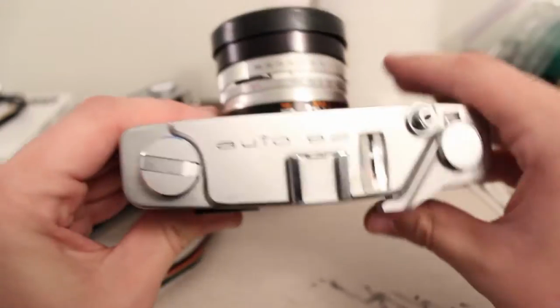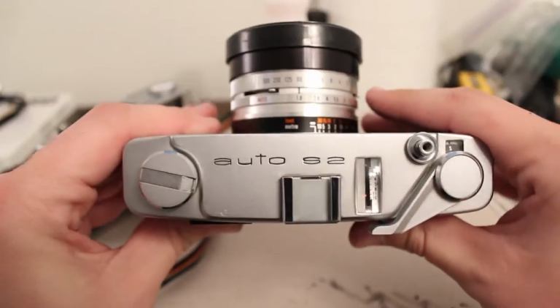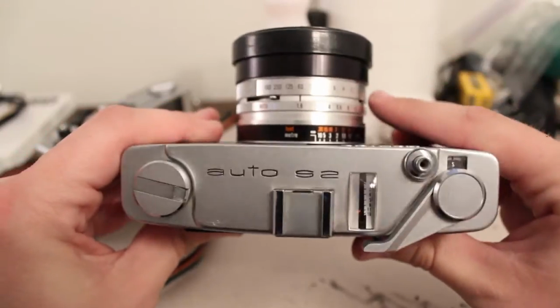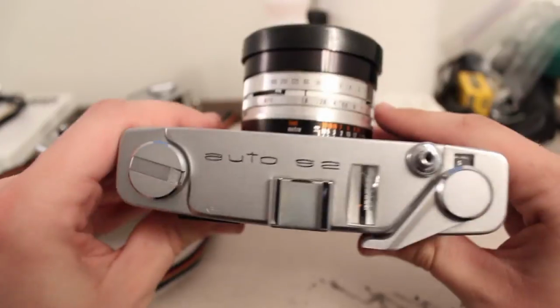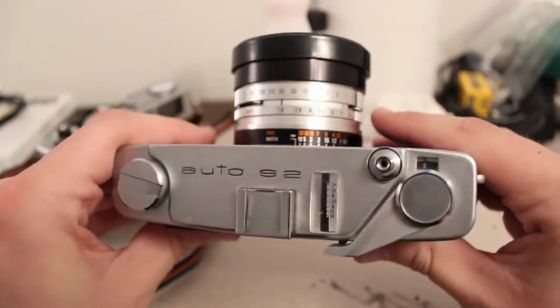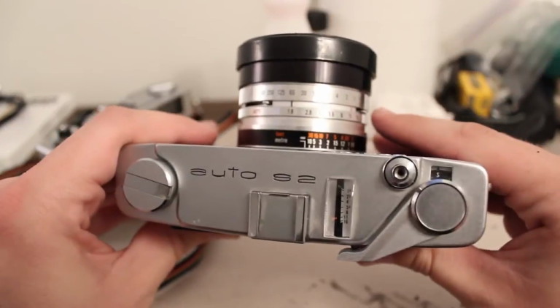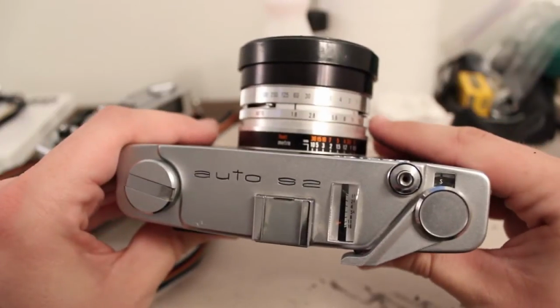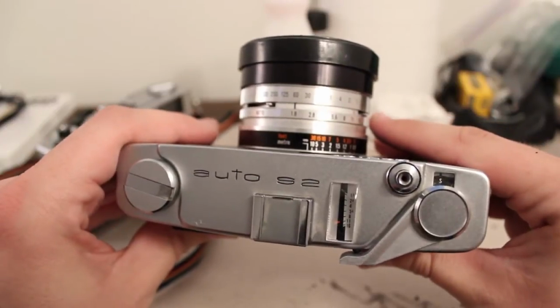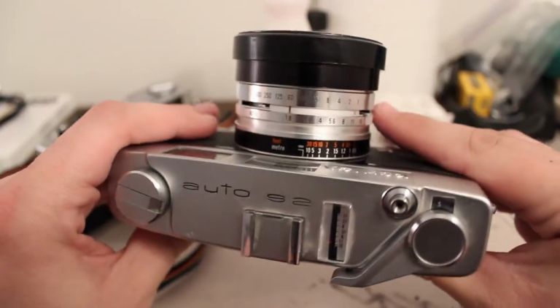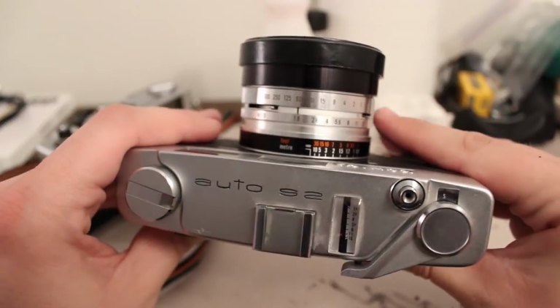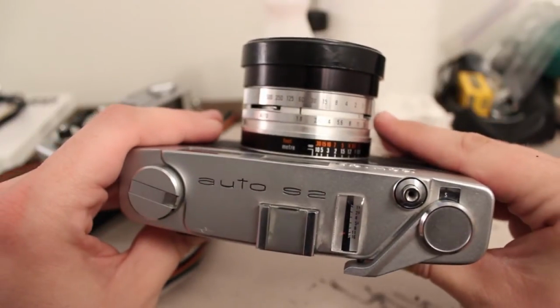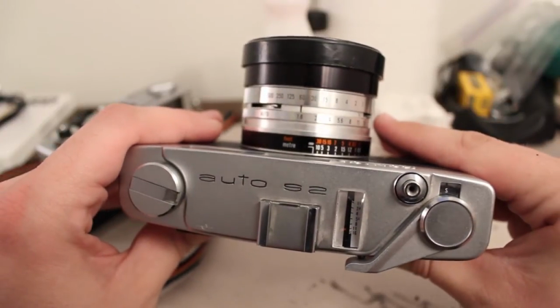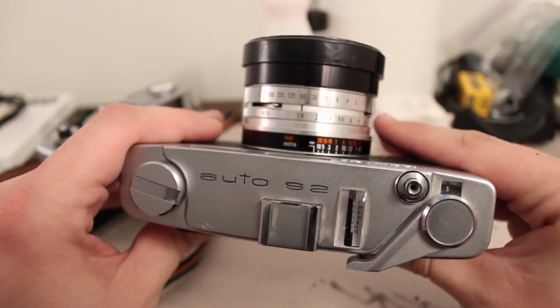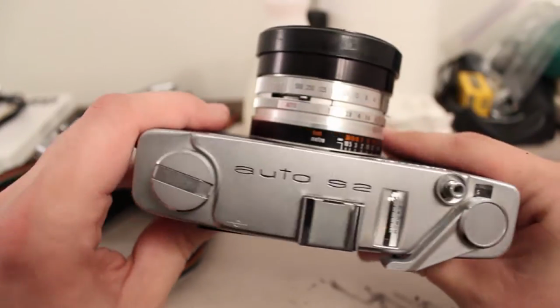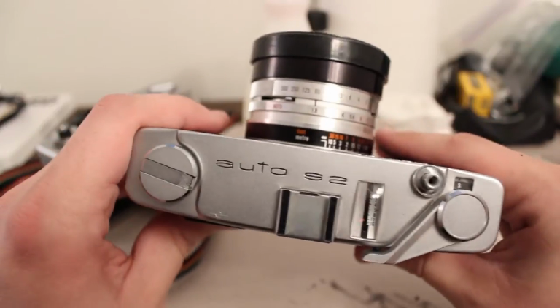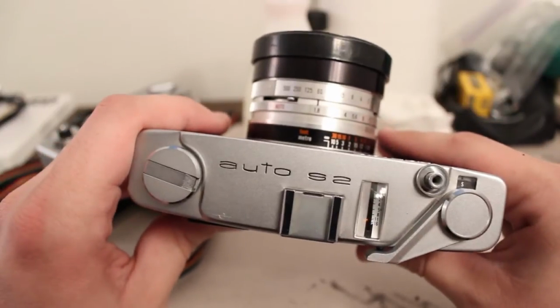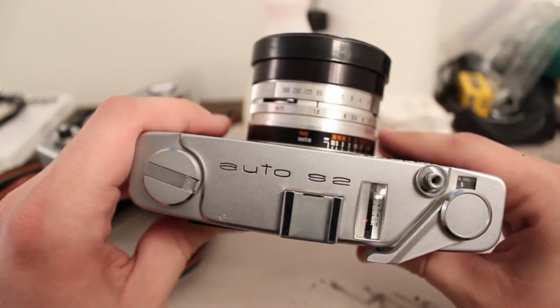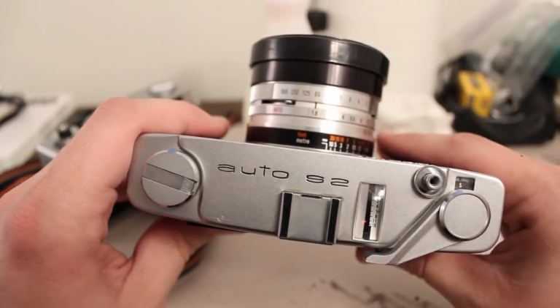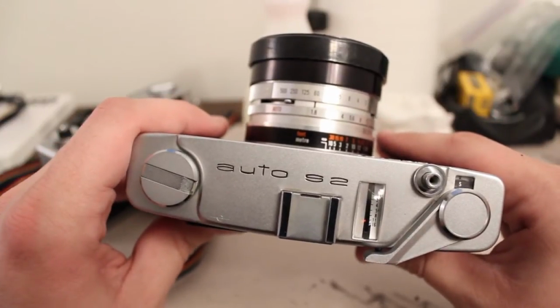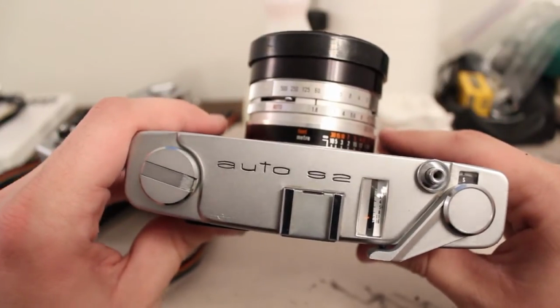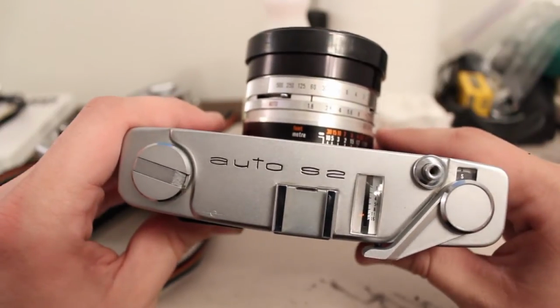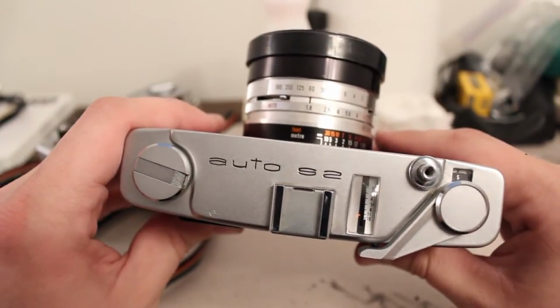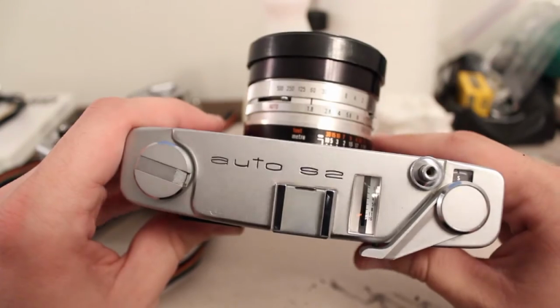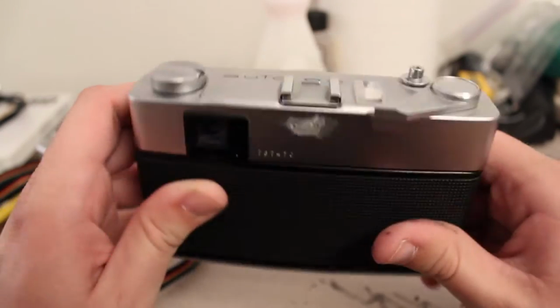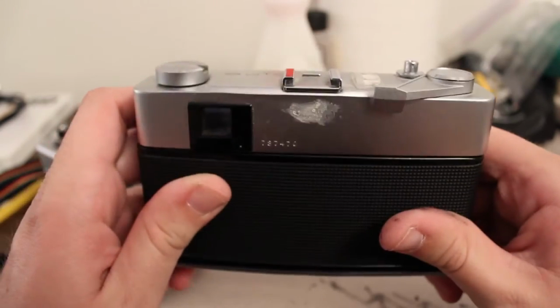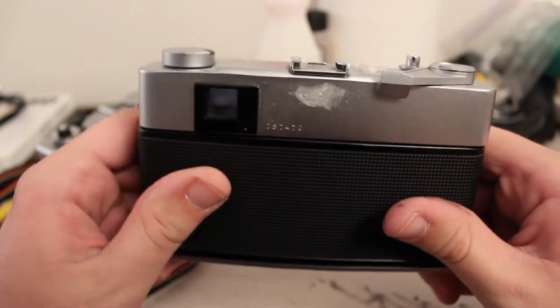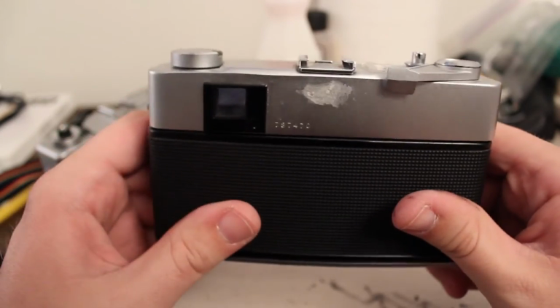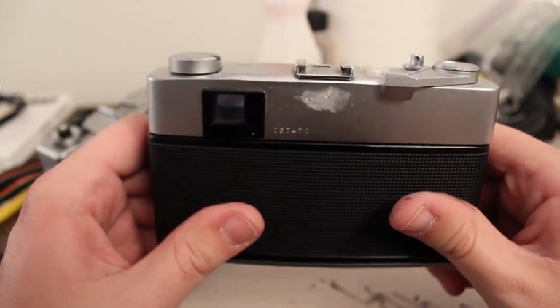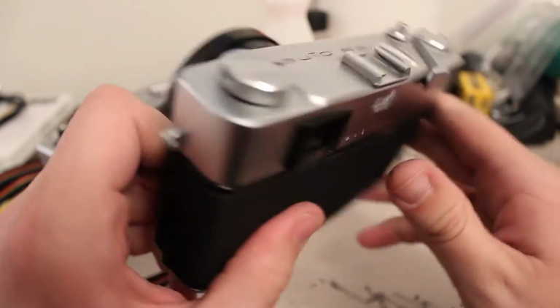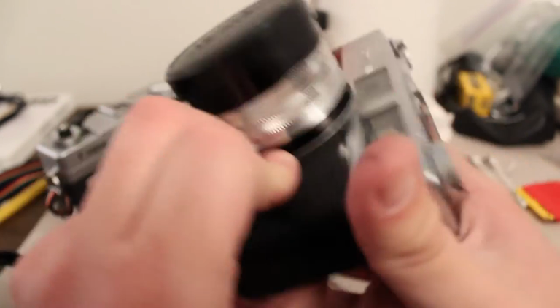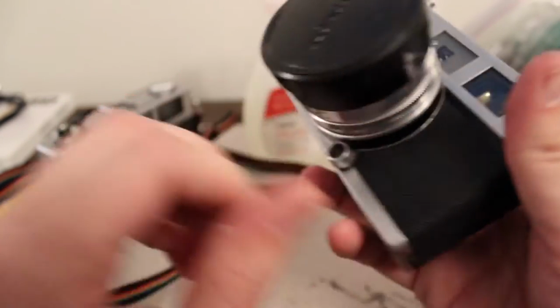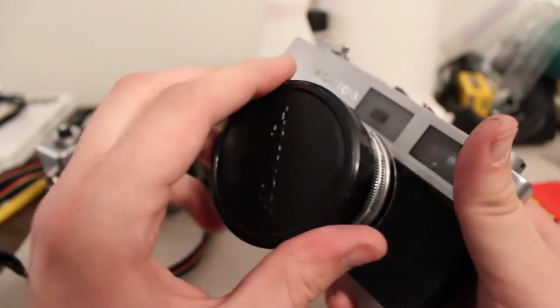So even when I find an old camera and the seals are bad, if it has that groove design, usually you can just use it as is and it probably will not have light leaks.